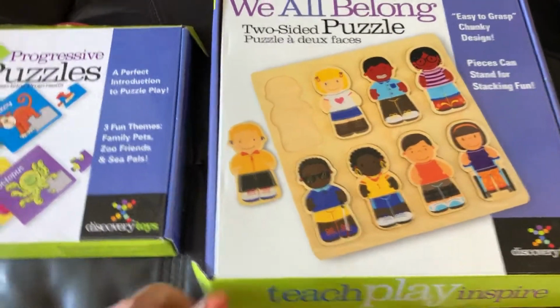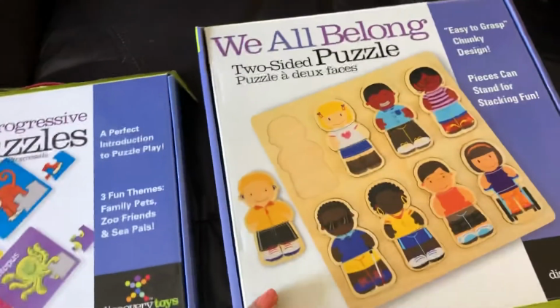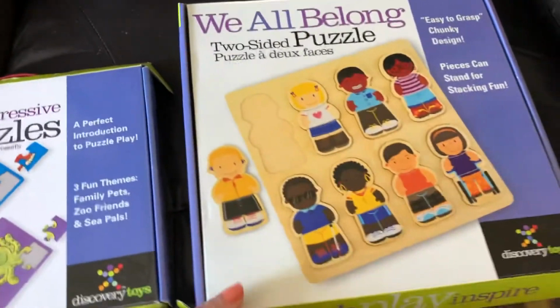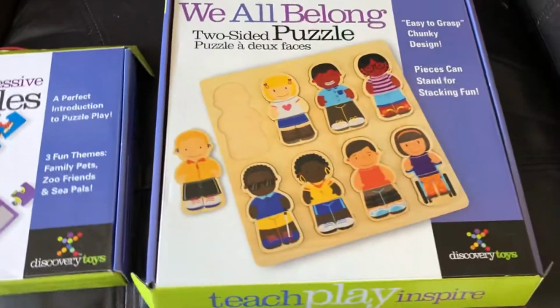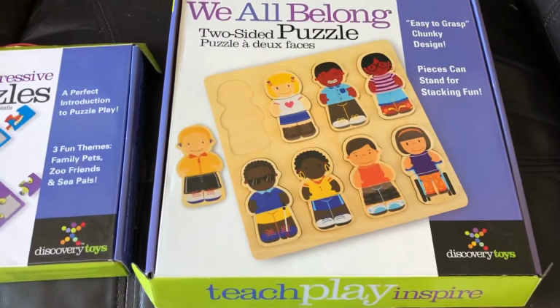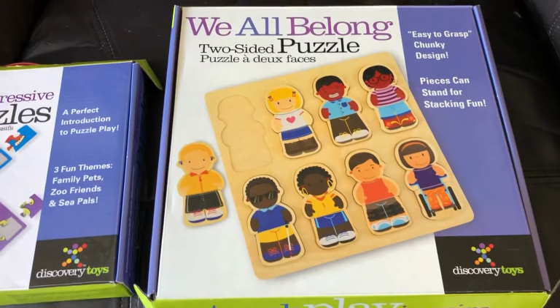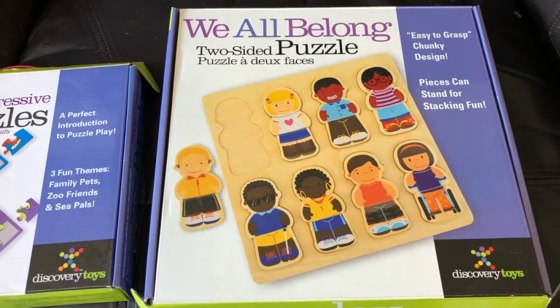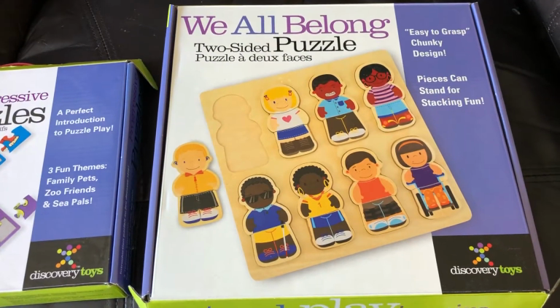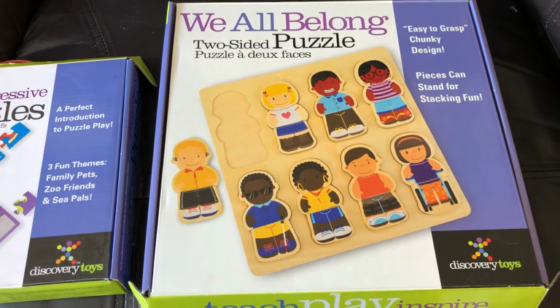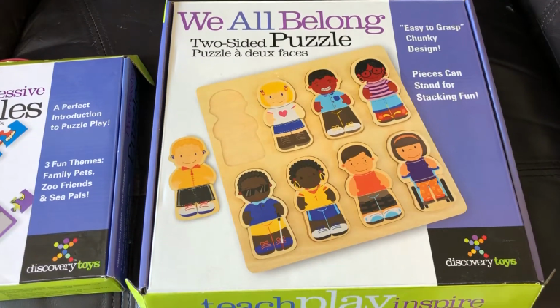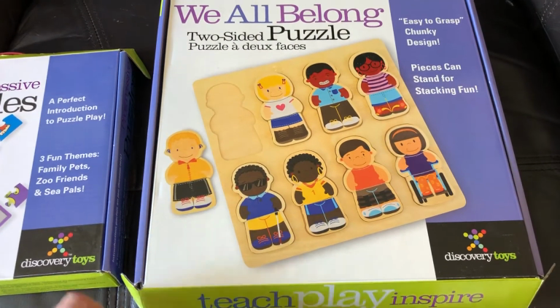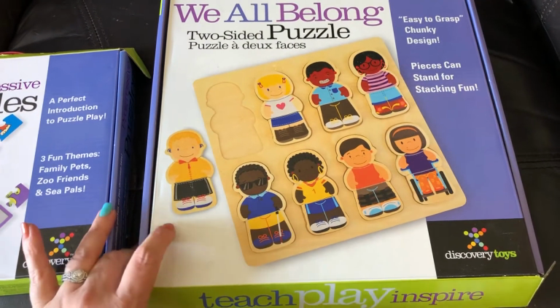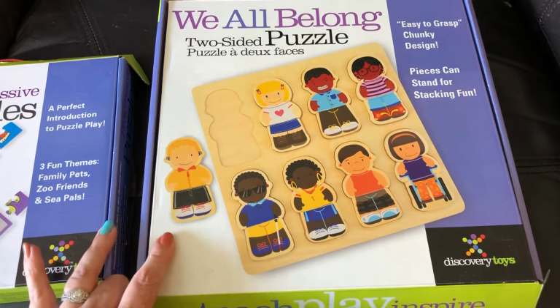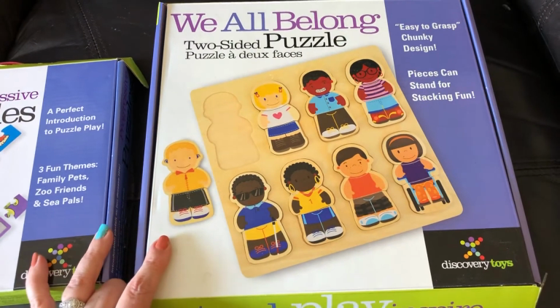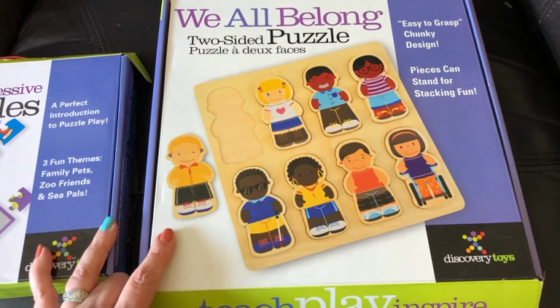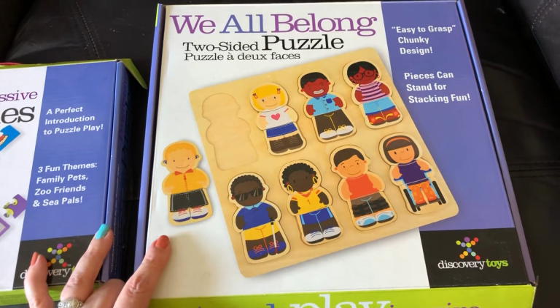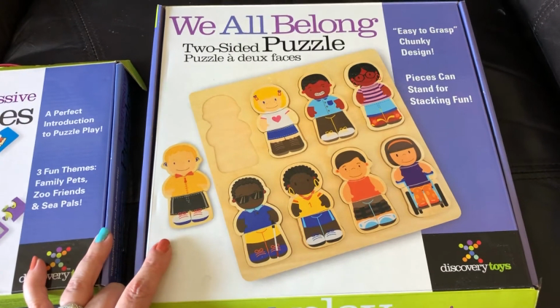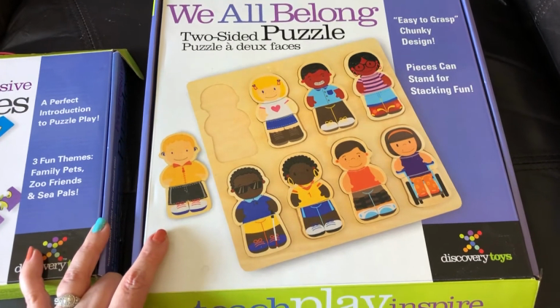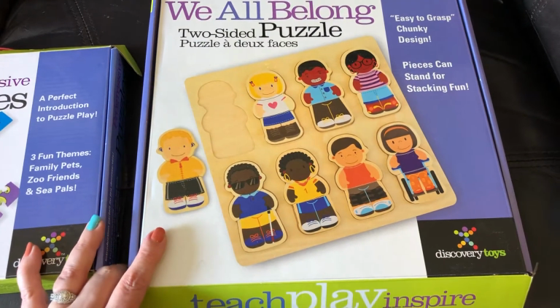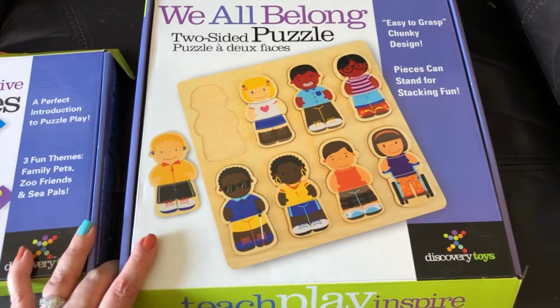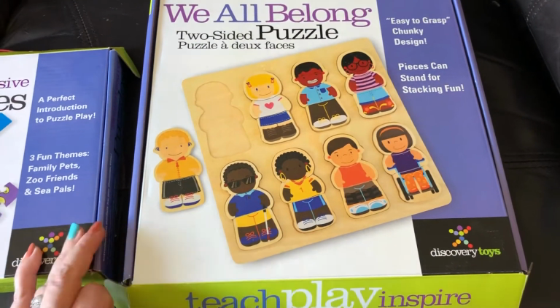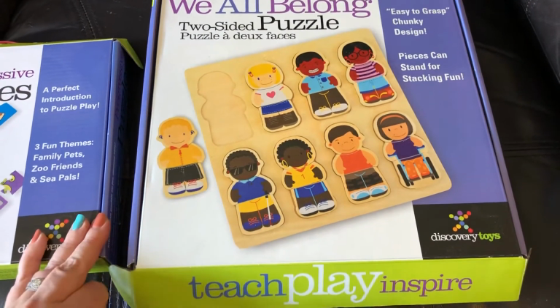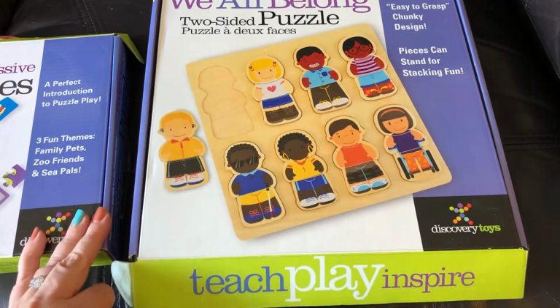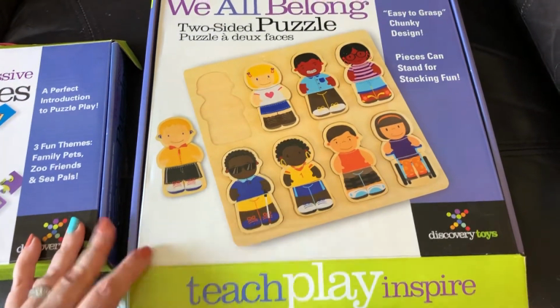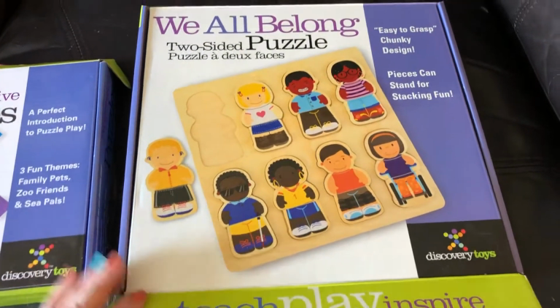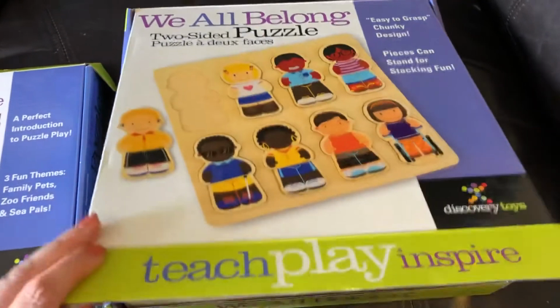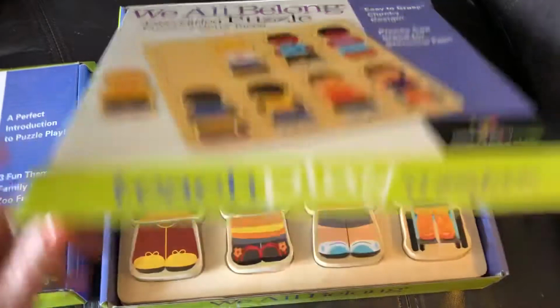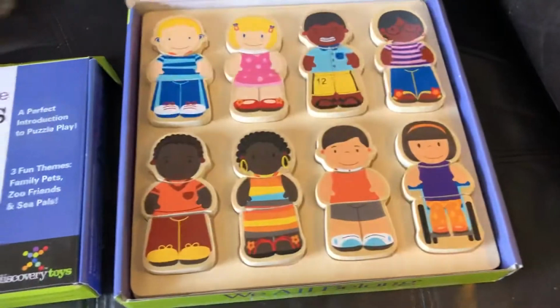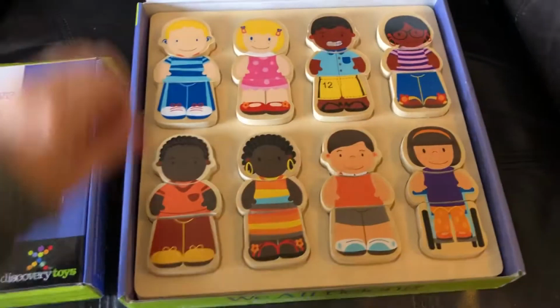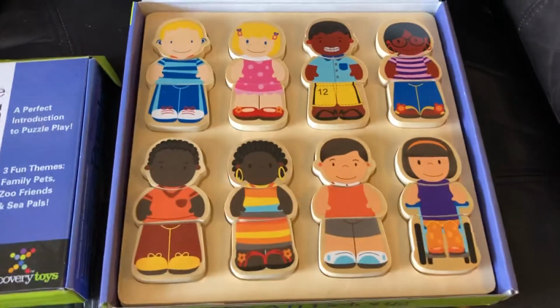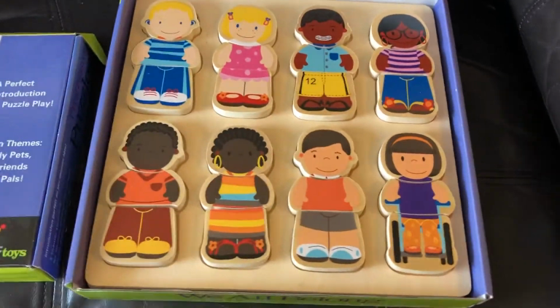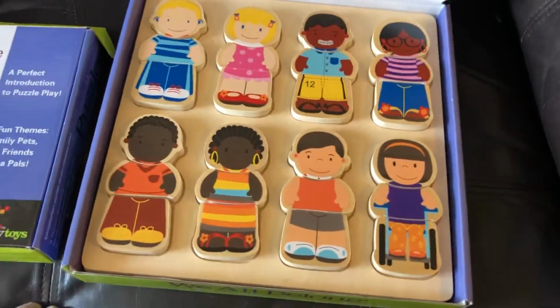So I'm going to start with the We All Belong puzzle. Like the box says, it's easy to grasp and the design is chunky. The pieces can stand for stacking fun, which I'll show you what that means in just a second. So here we go.